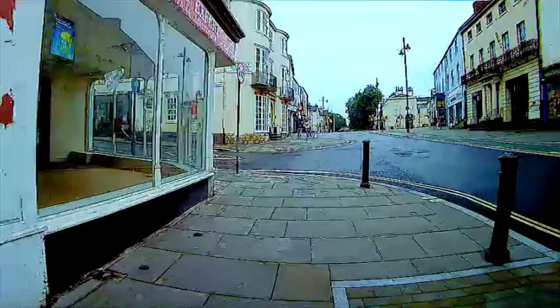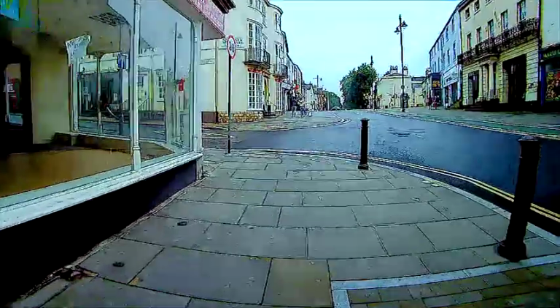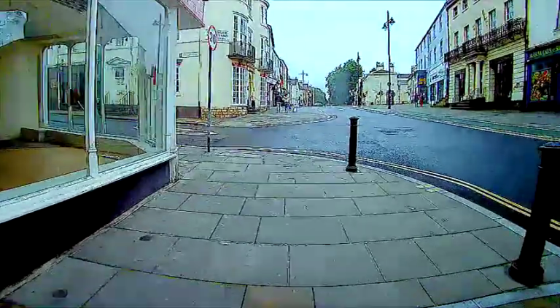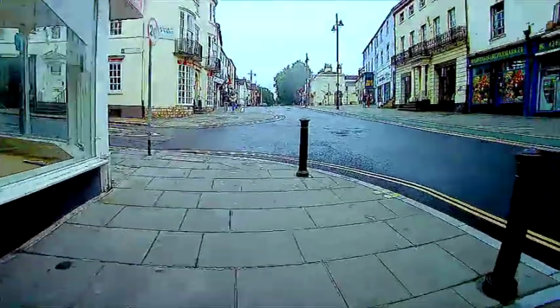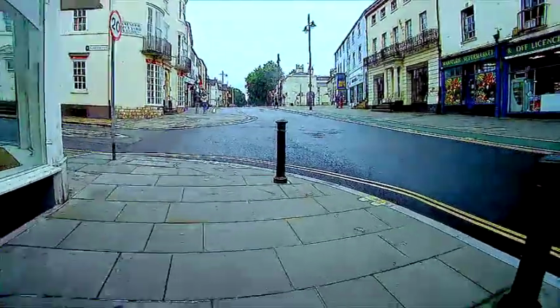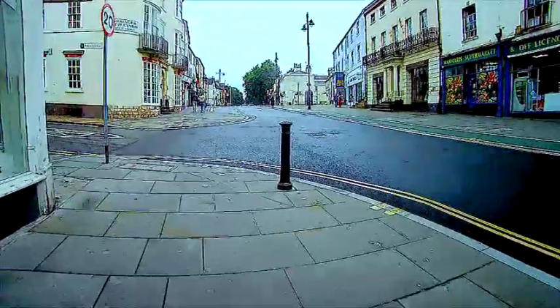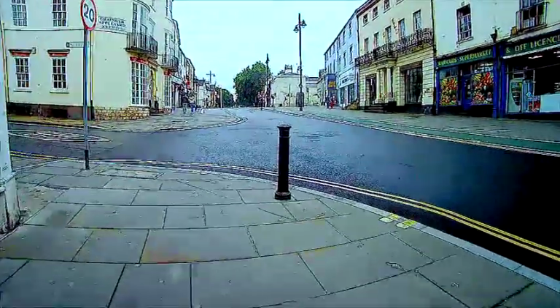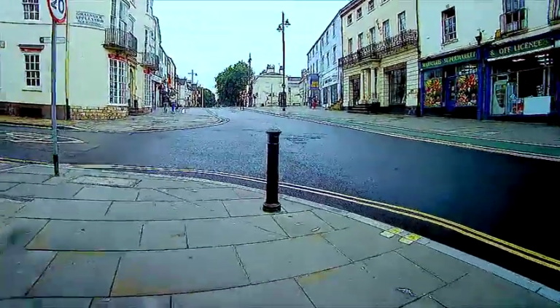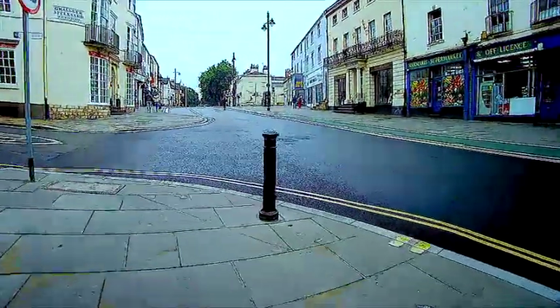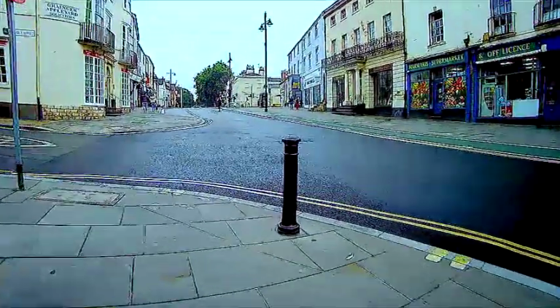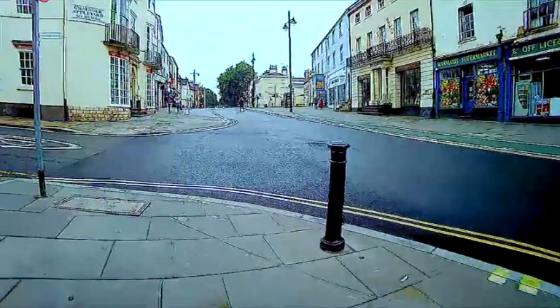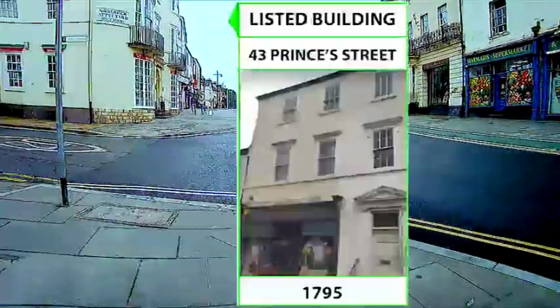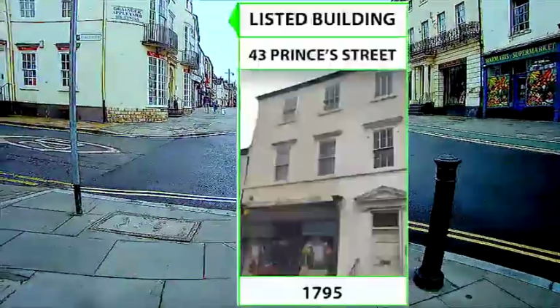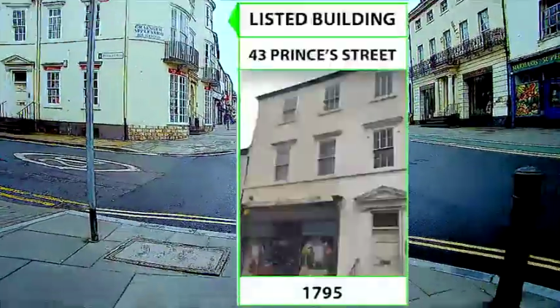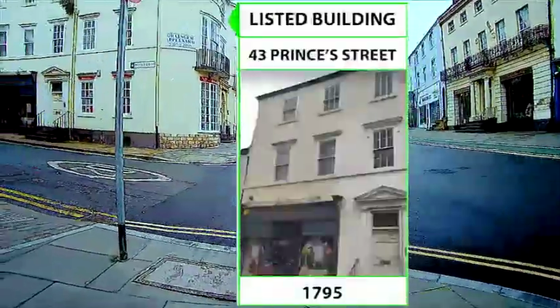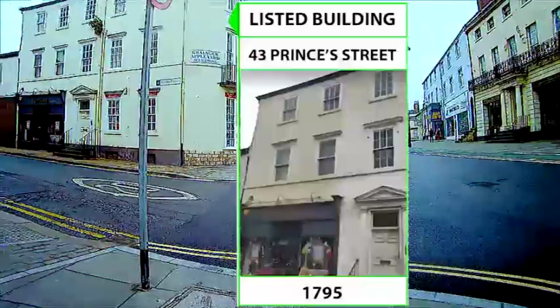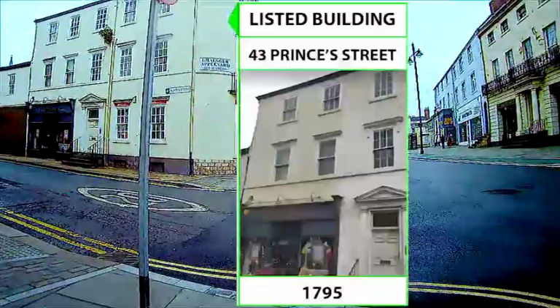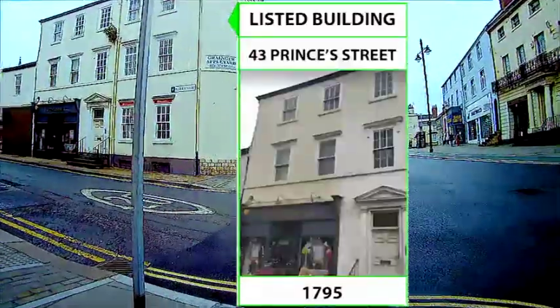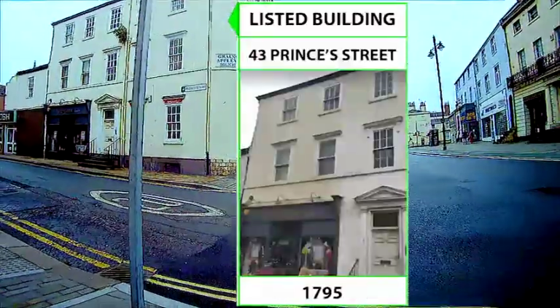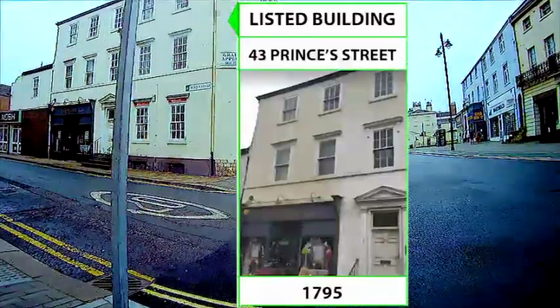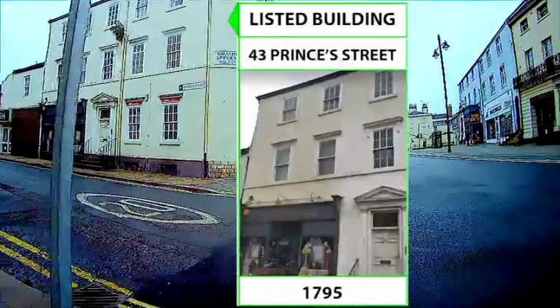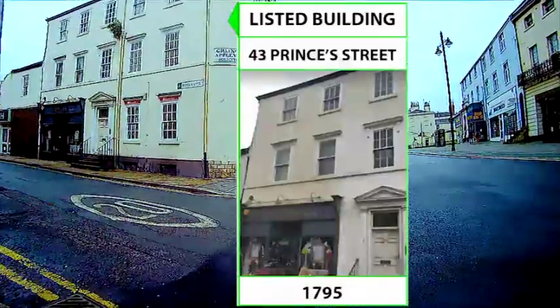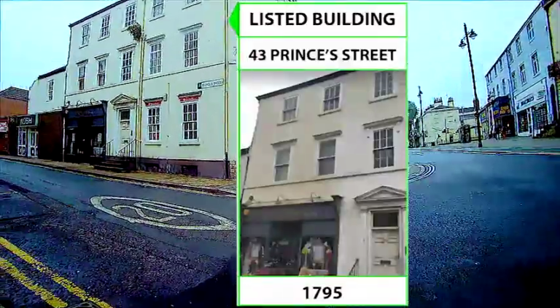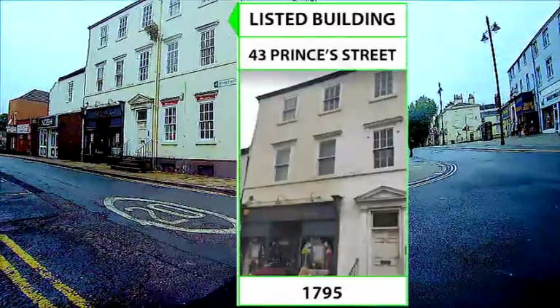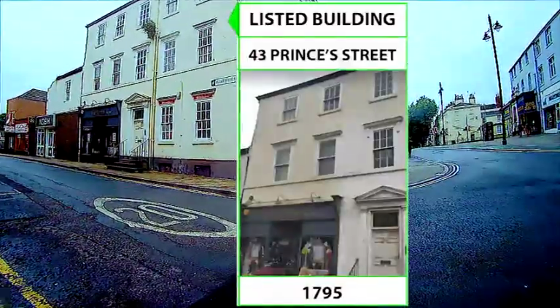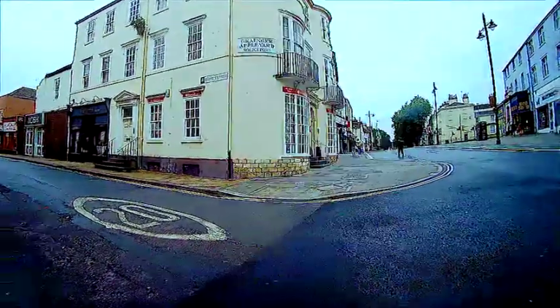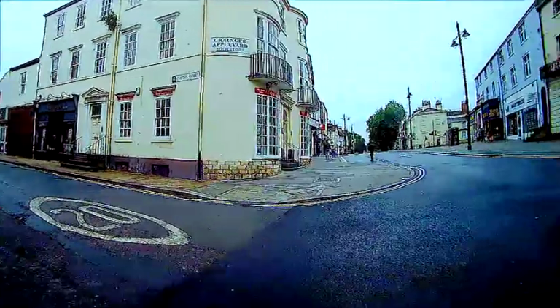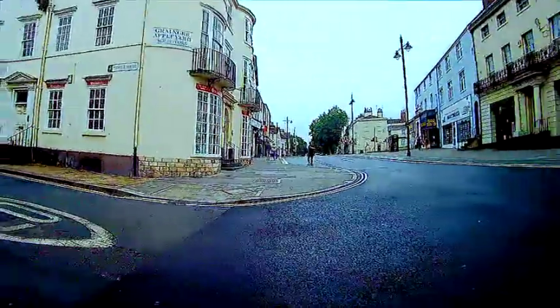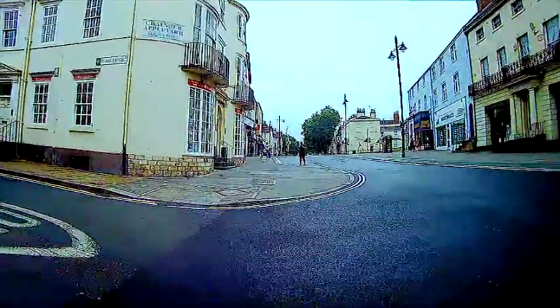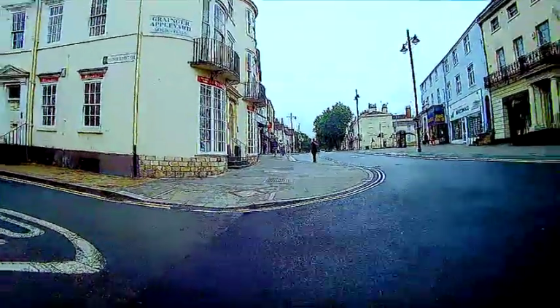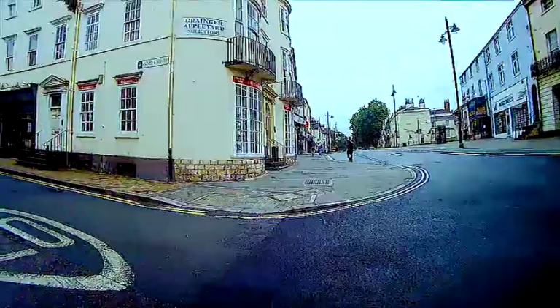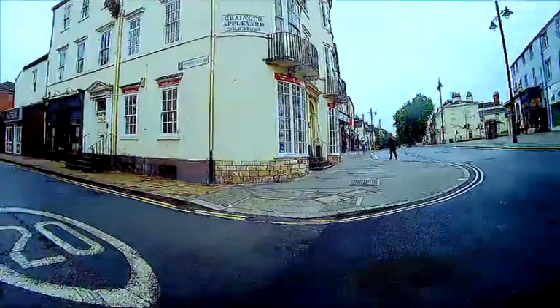As we reach the junction of Prince's Street and Hallgate, we first see on Prince's Street number 43, which is dated 1795, and our next location on the corner.